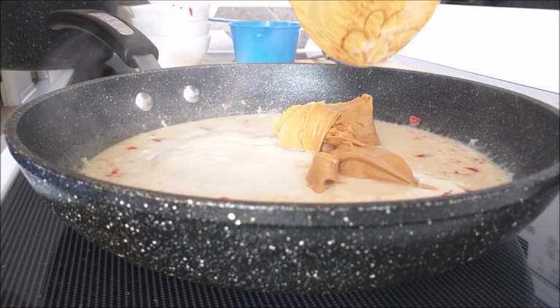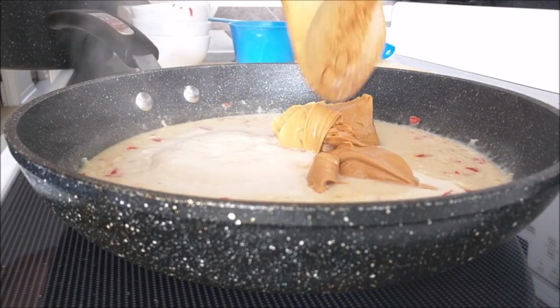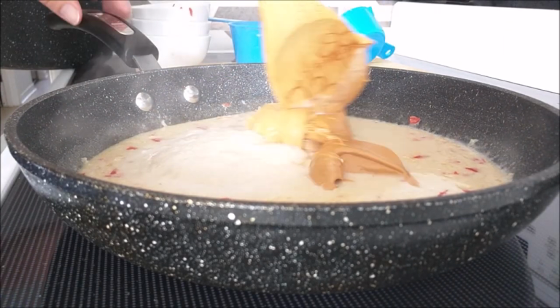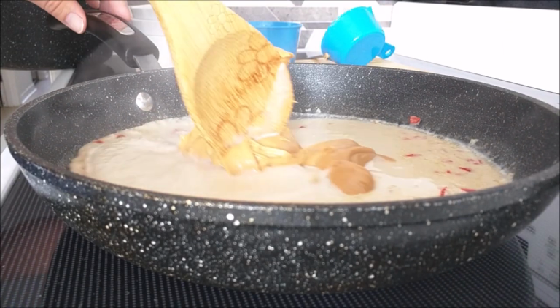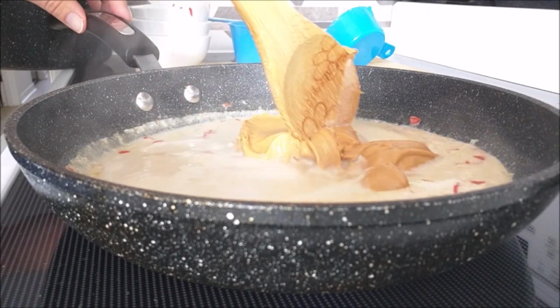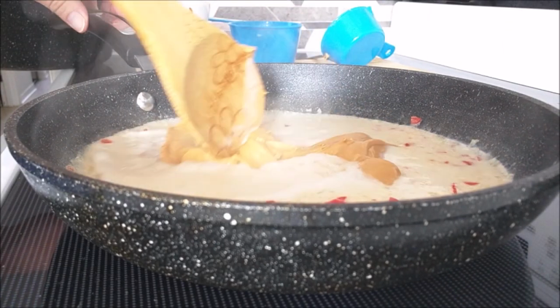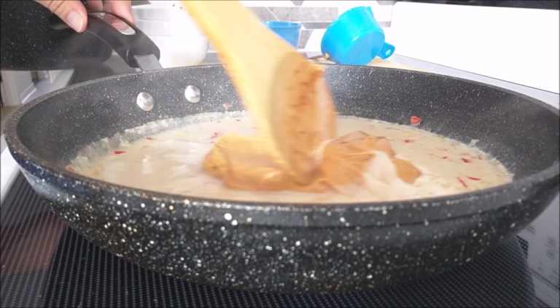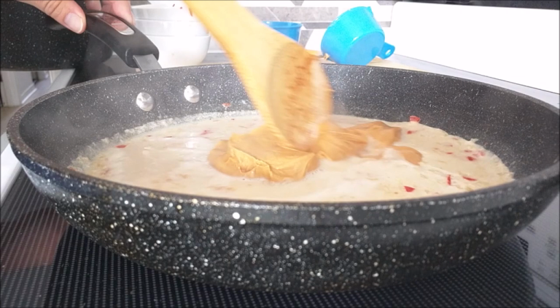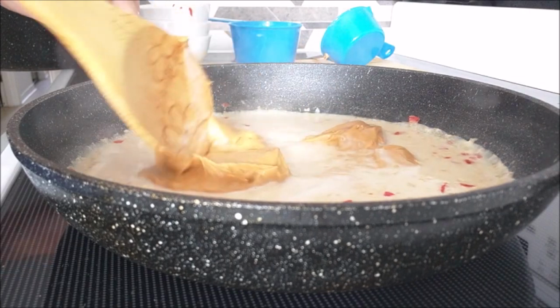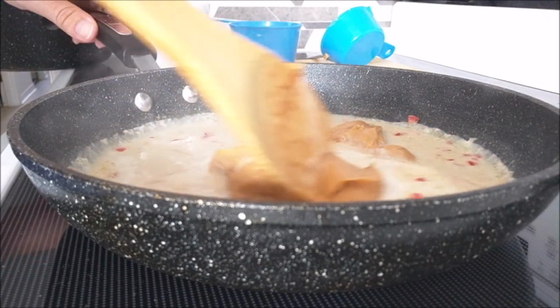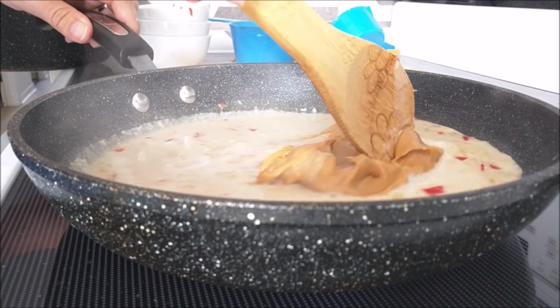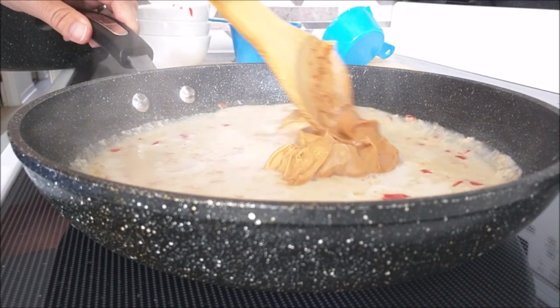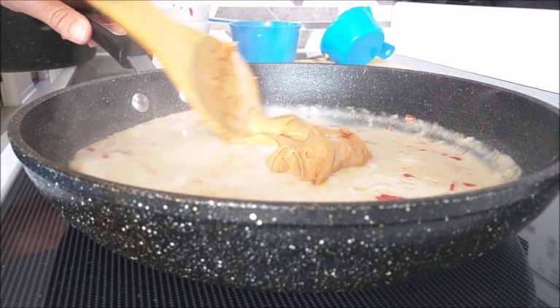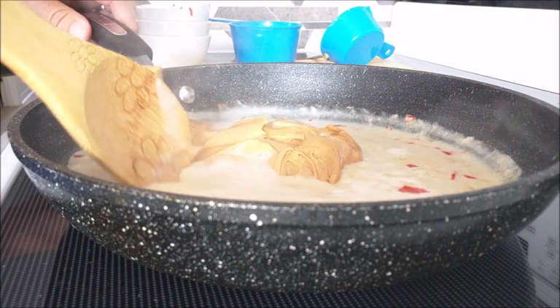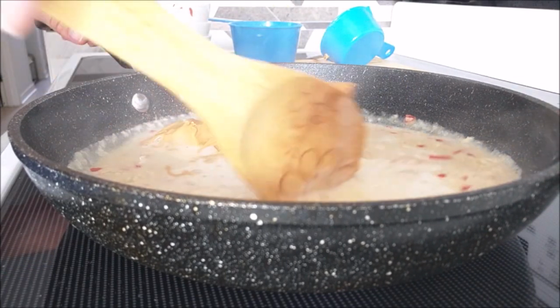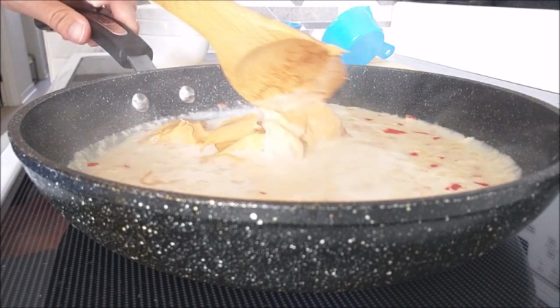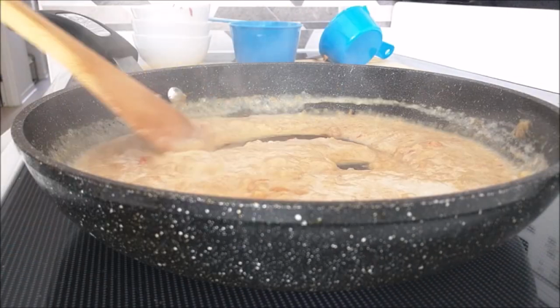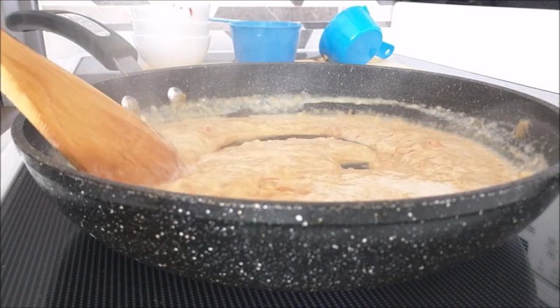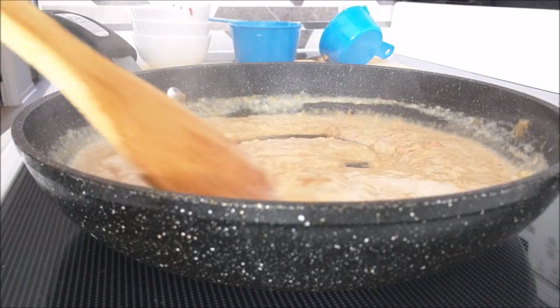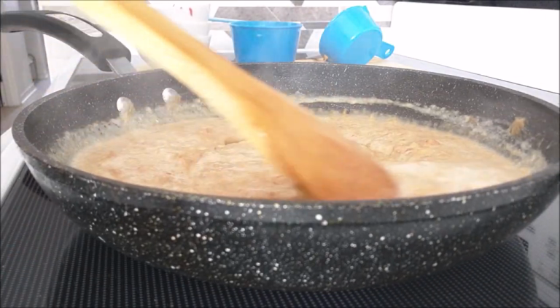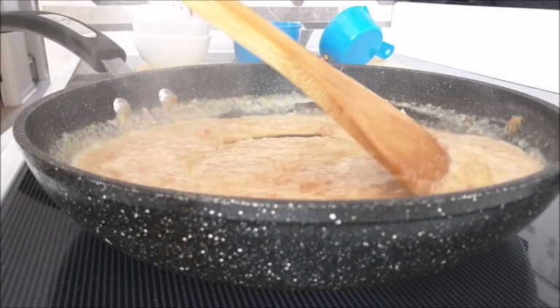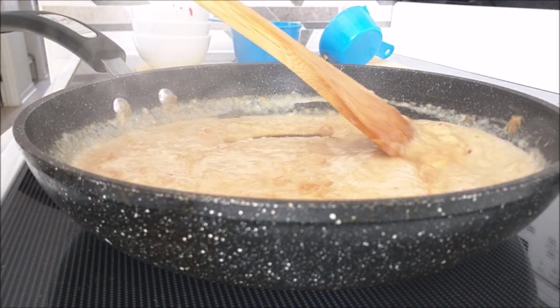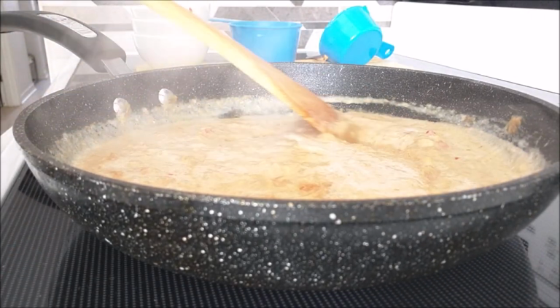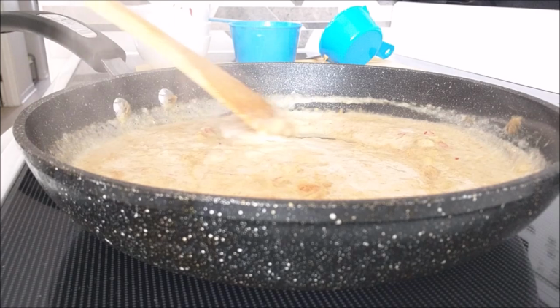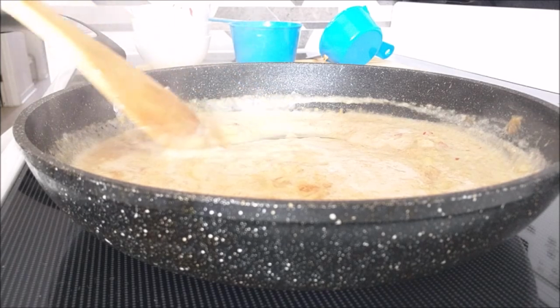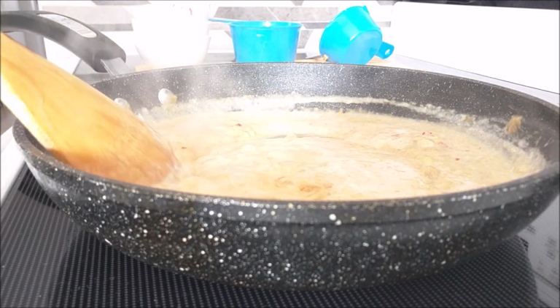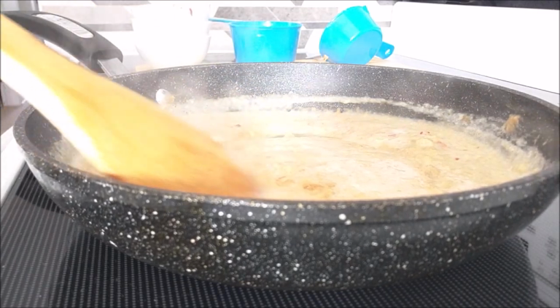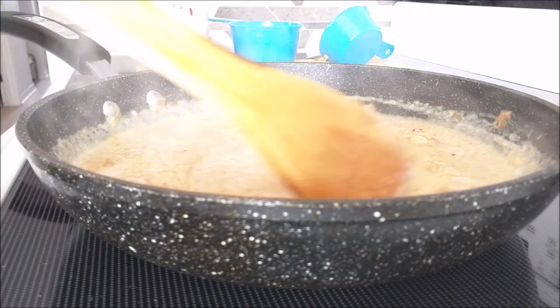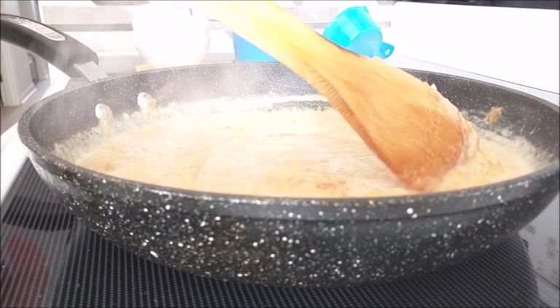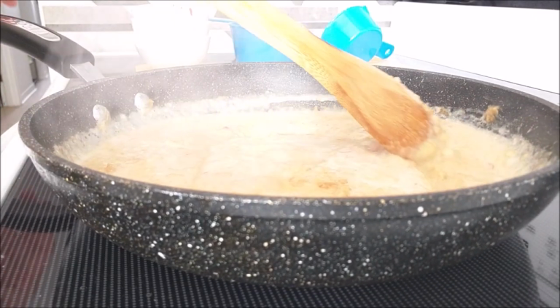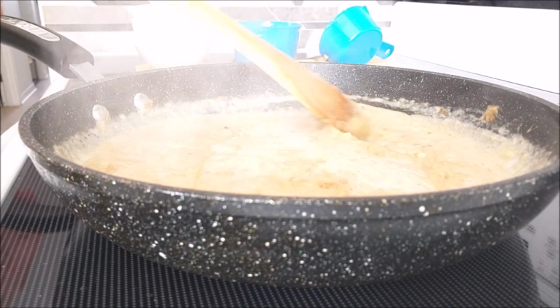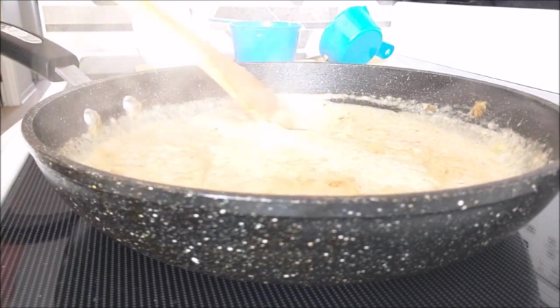It'll take a little bit, but with lots of patience and constant stirring on low heat, you'll start to make yourself a nice lovely peanut sauce.